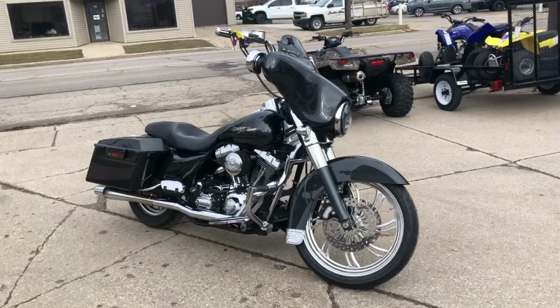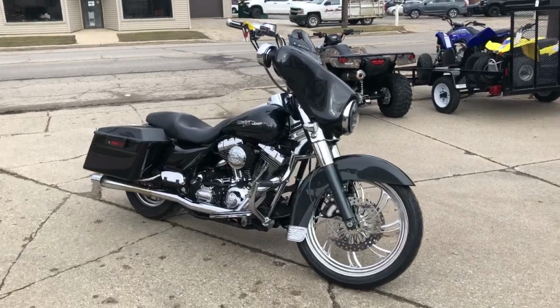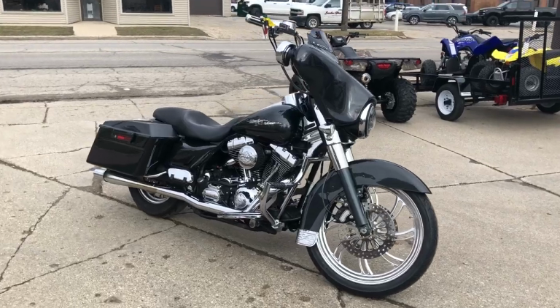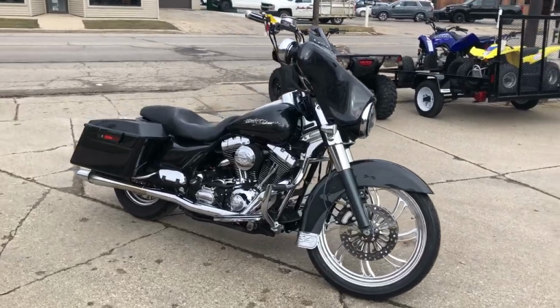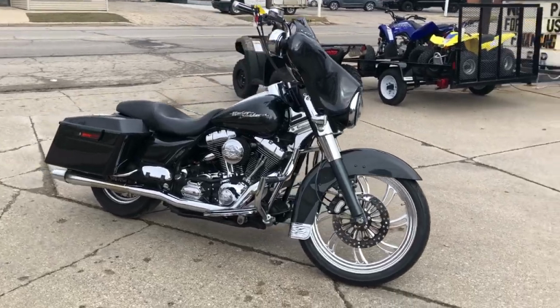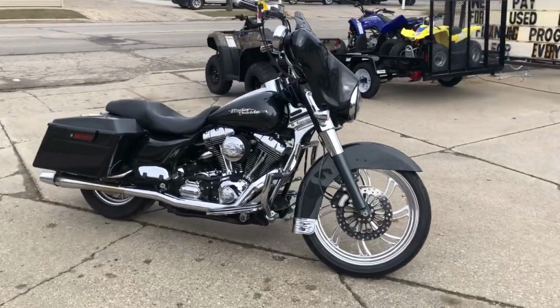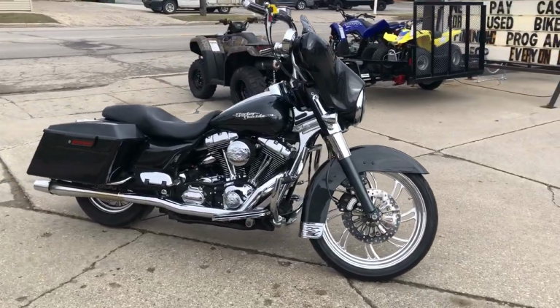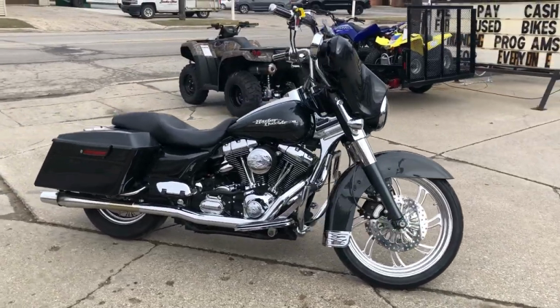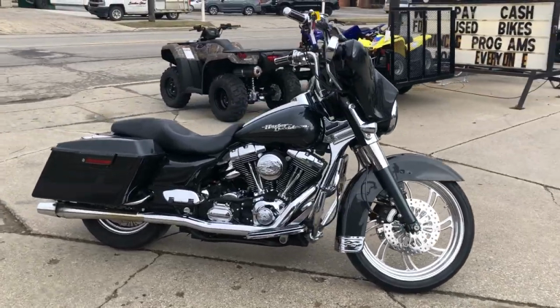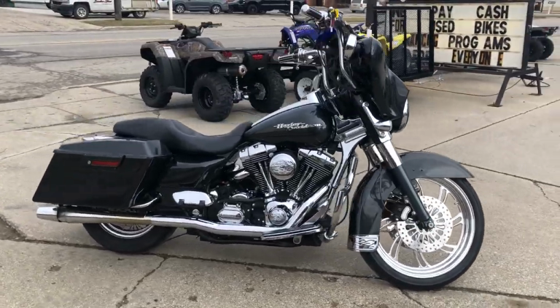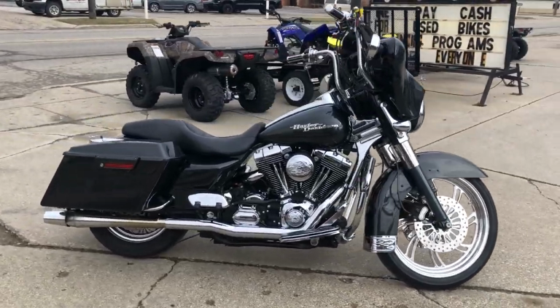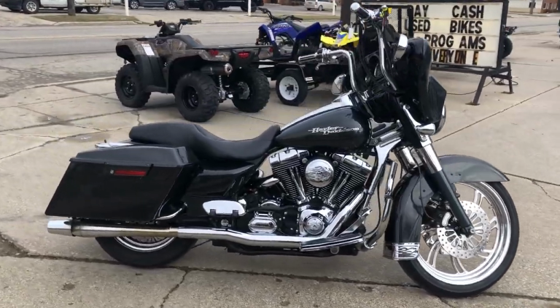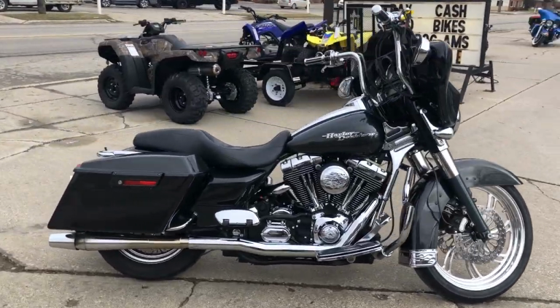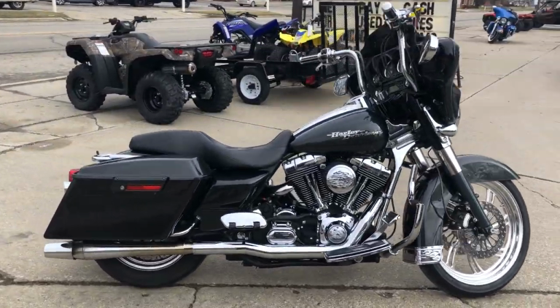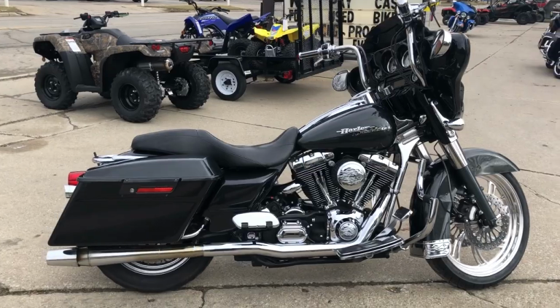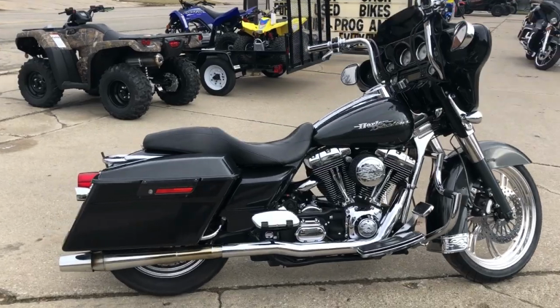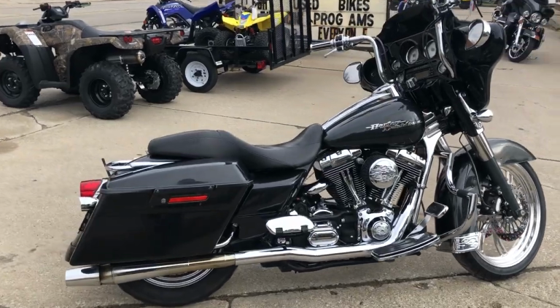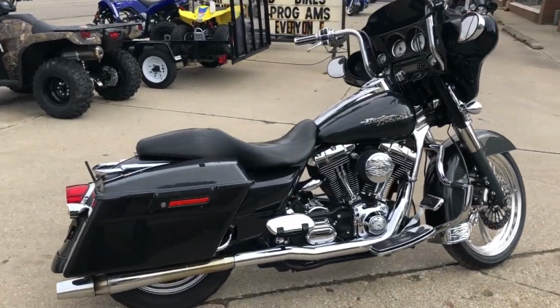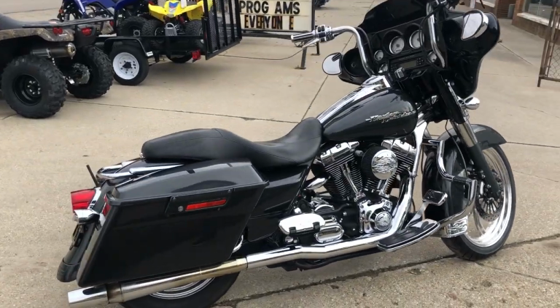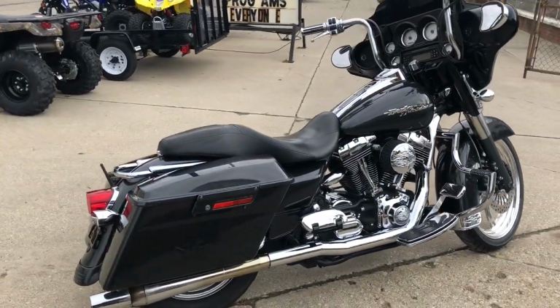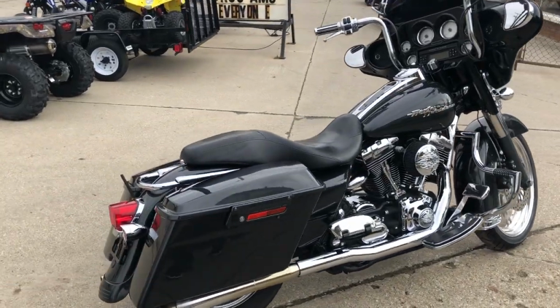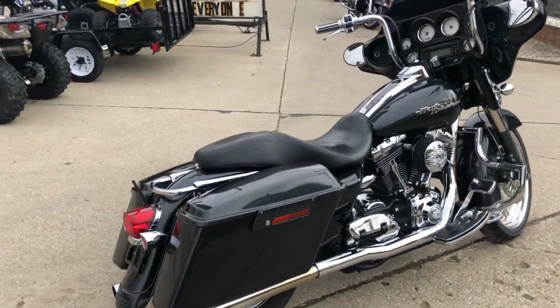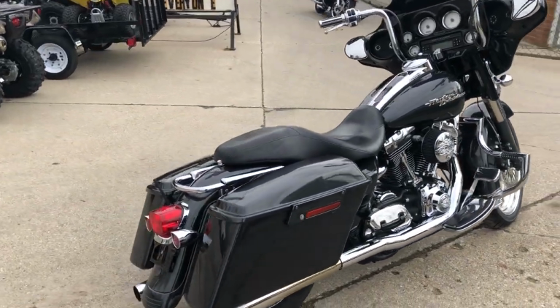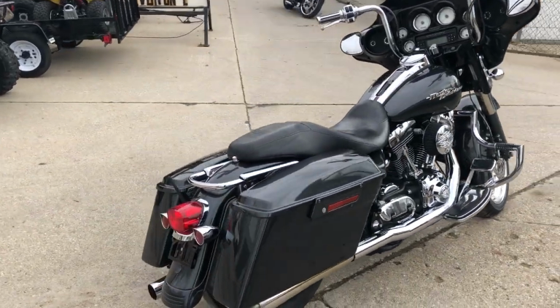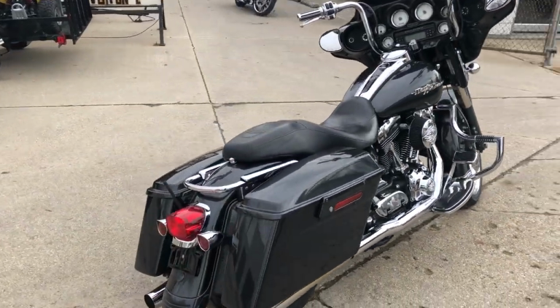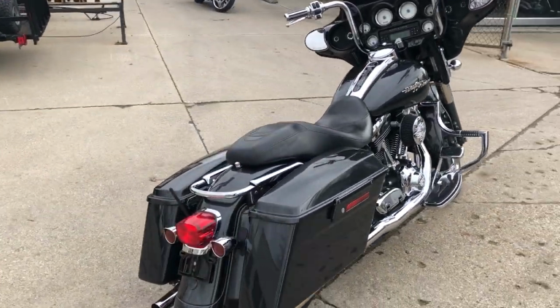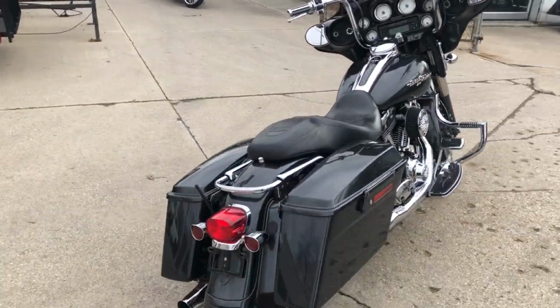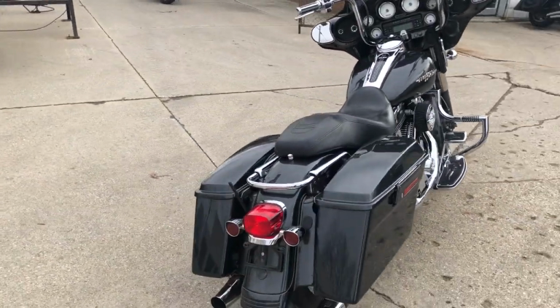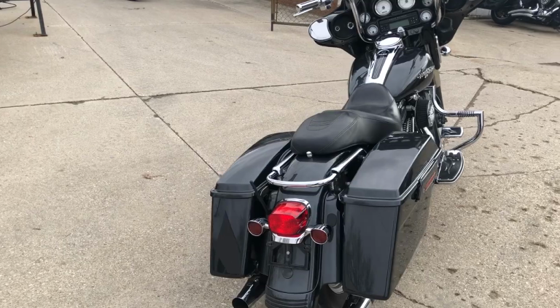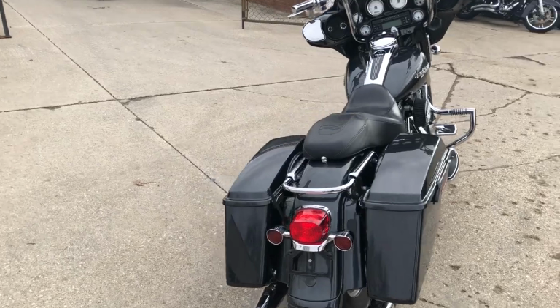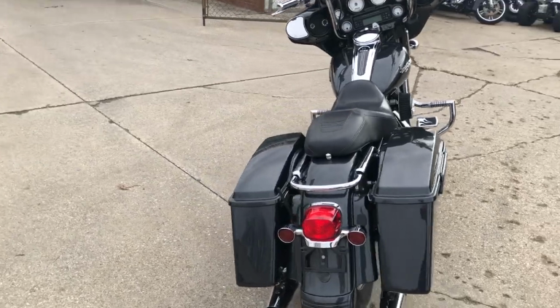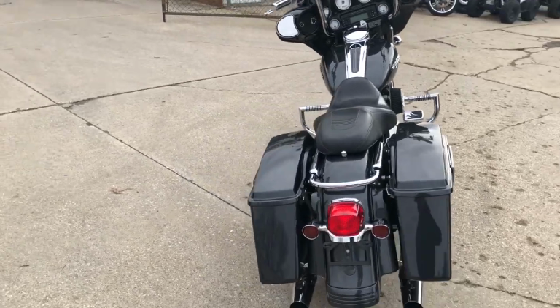Hey guys, ApprovalPowersports.com here with a used Harley Street Glide for sale with a 21-inch custom mag wheel. This one's clean with that beautiful gunmetal gray metallic paint.